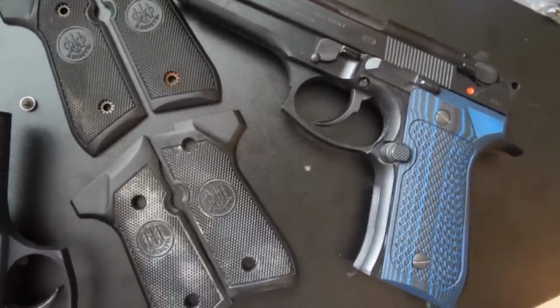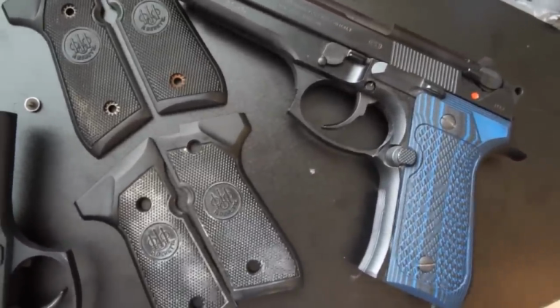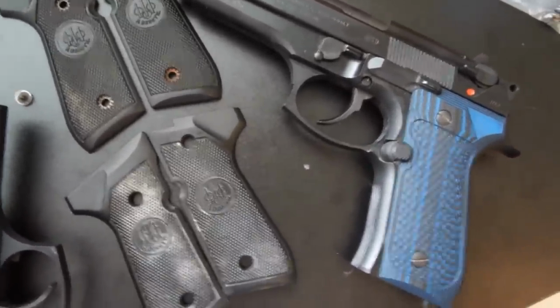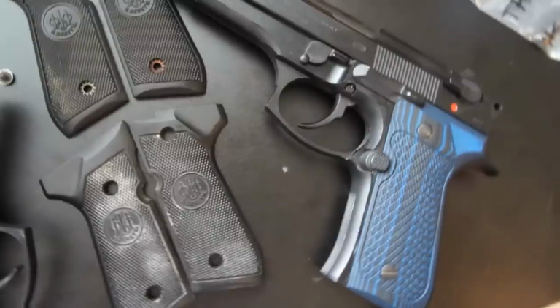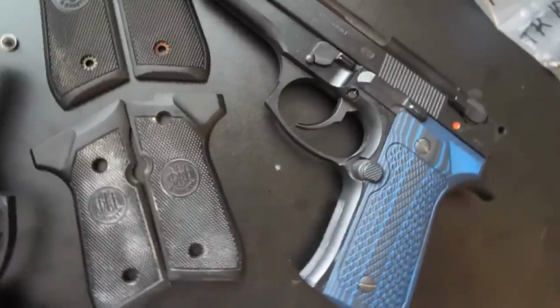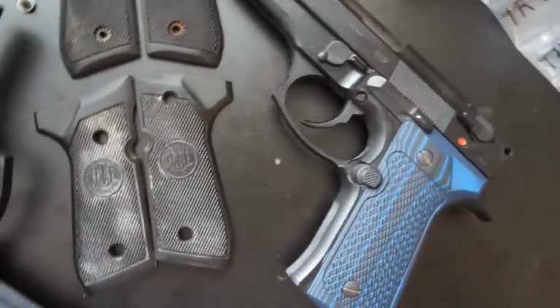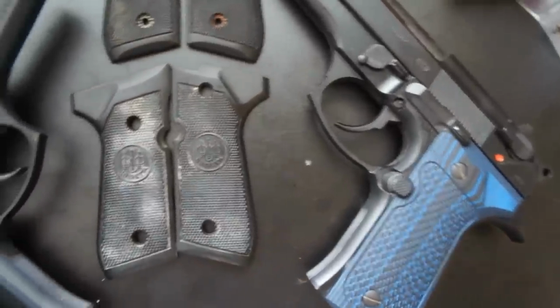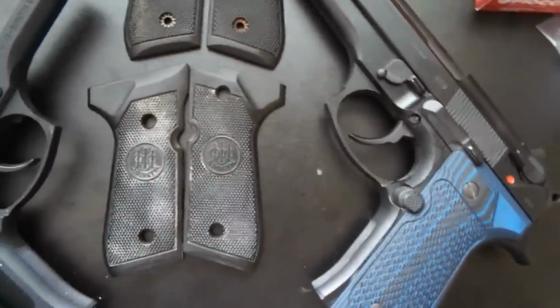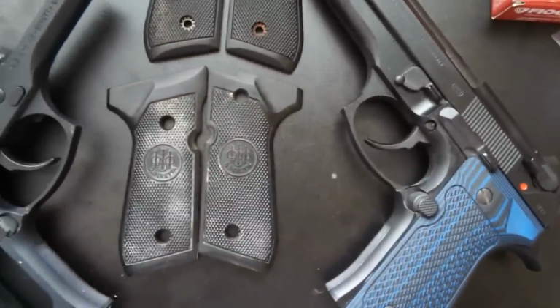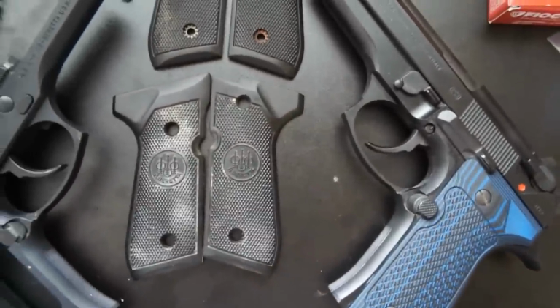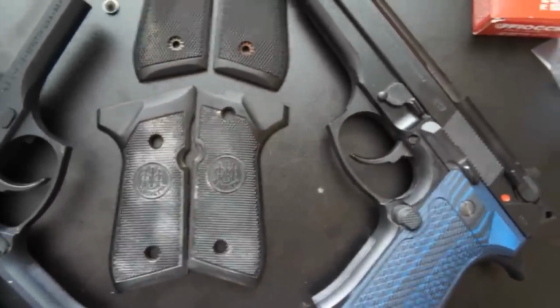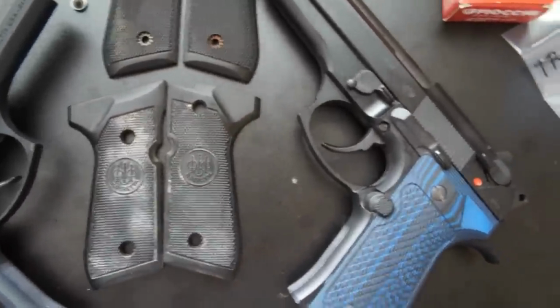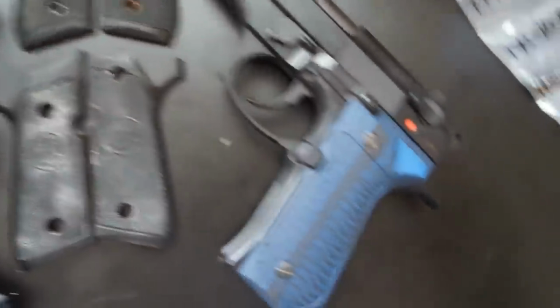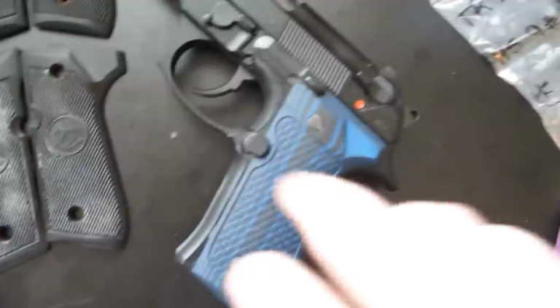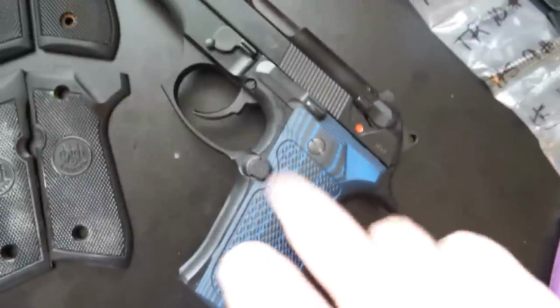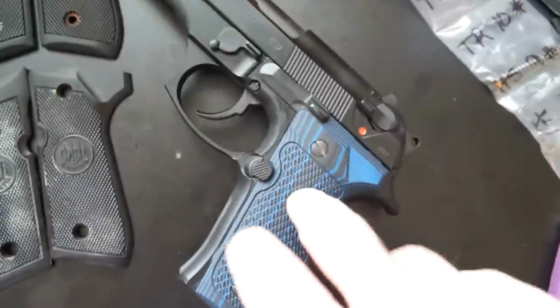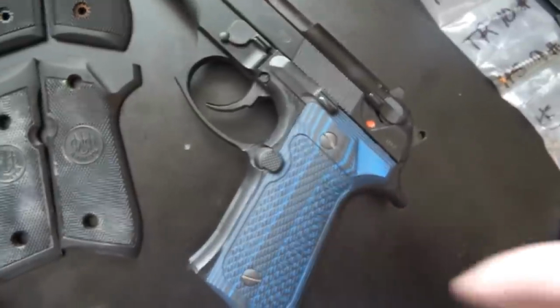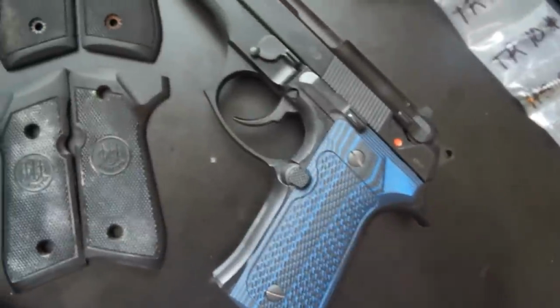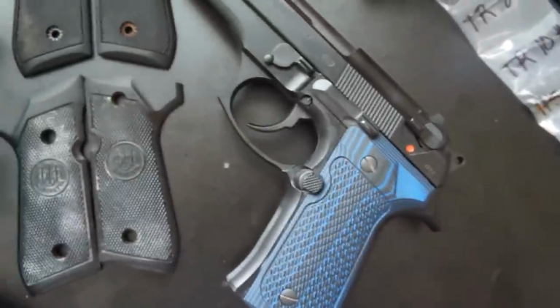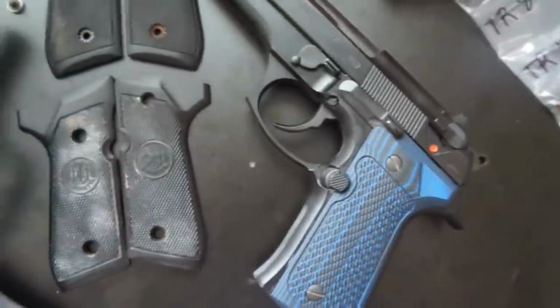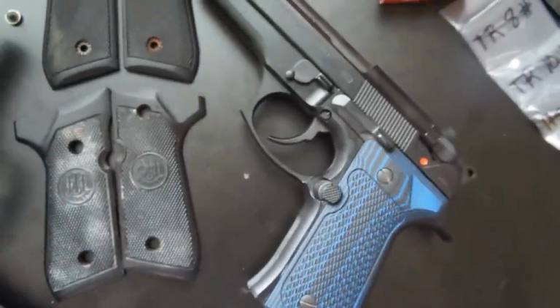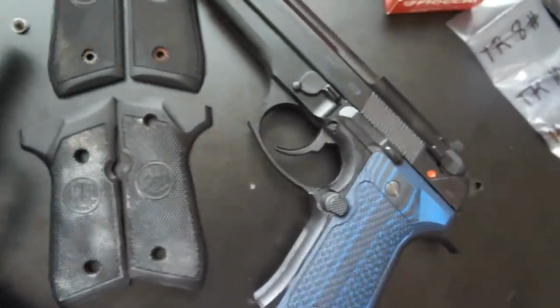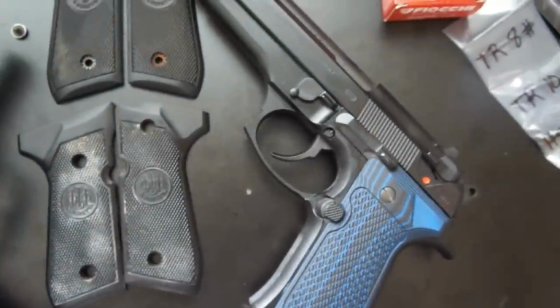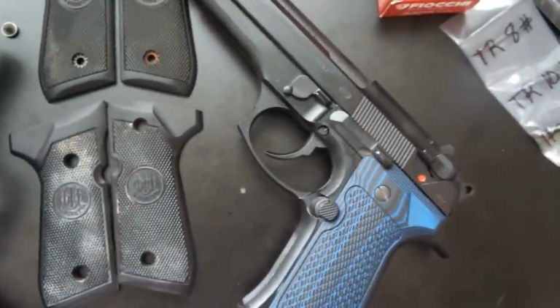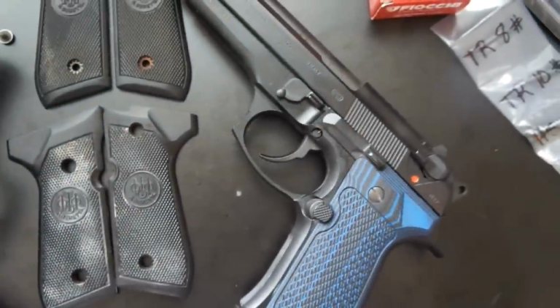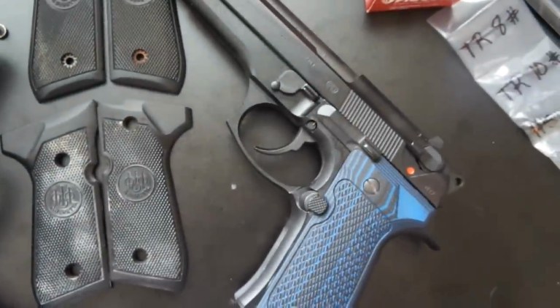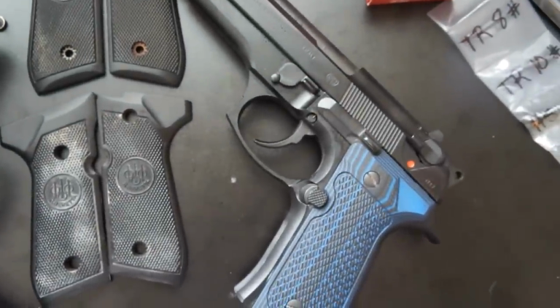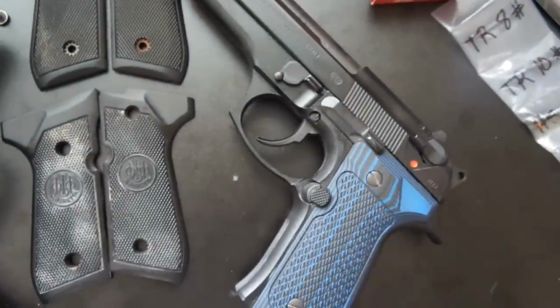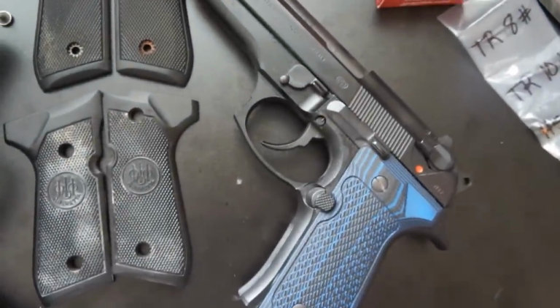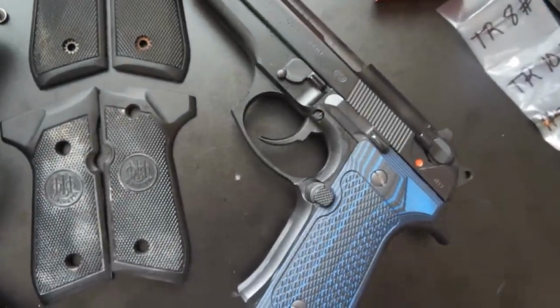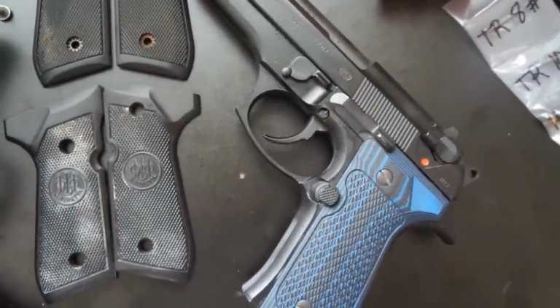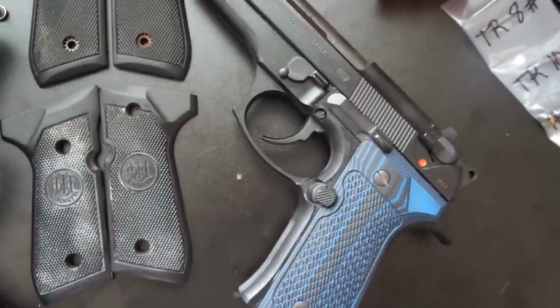I haven't had any issues running this in competition. This was the pistol I used to win my fast coin. Obviously, I can shoot the gun pretty quickly with this sighting system.